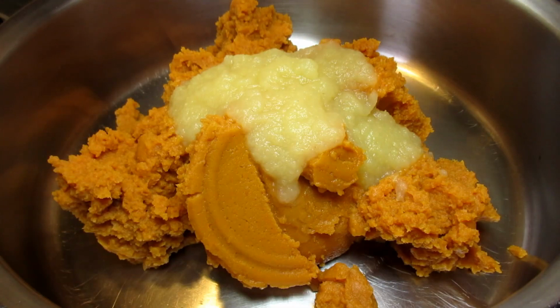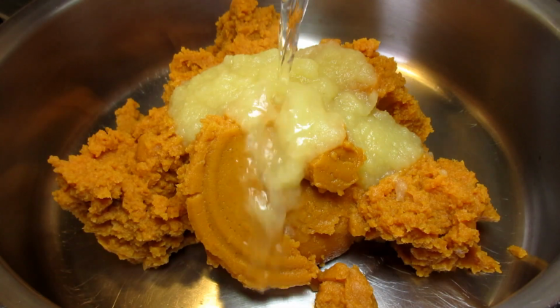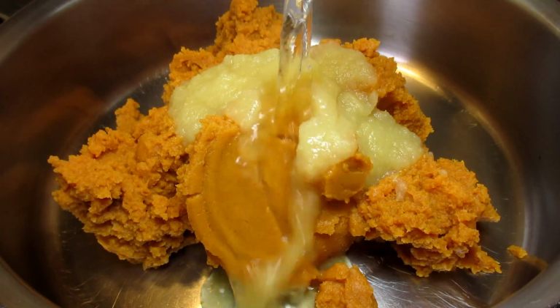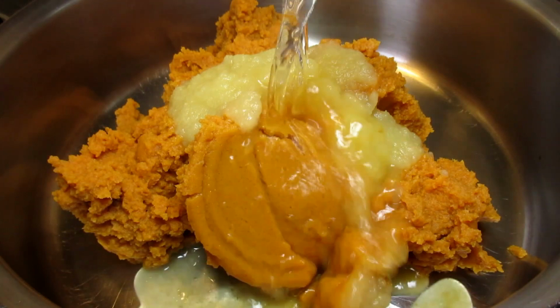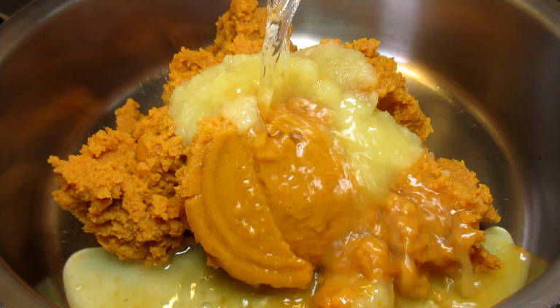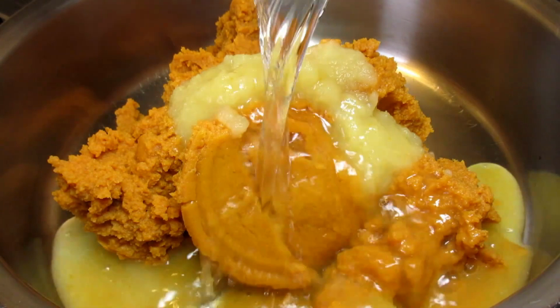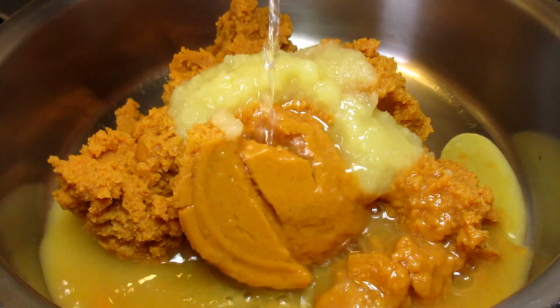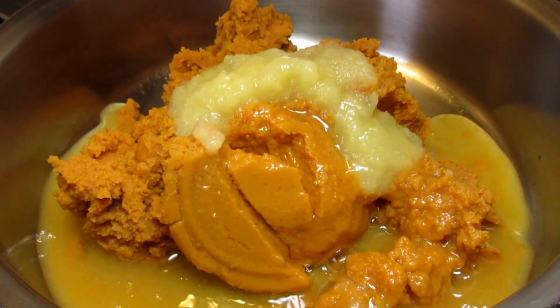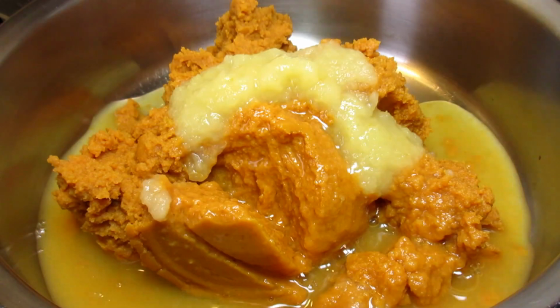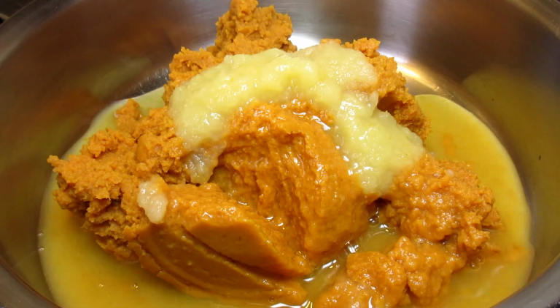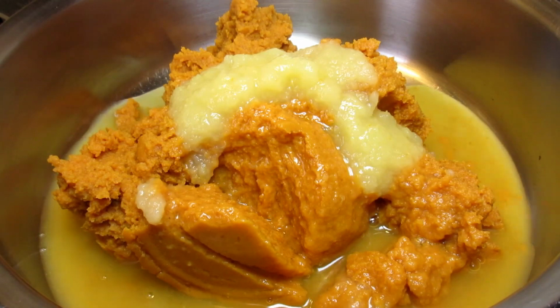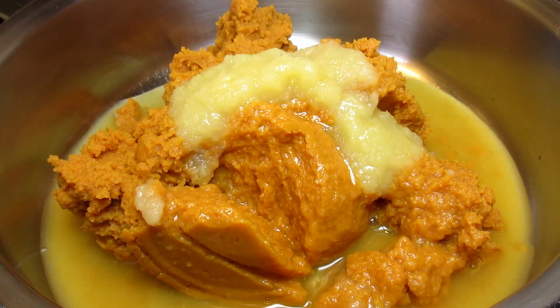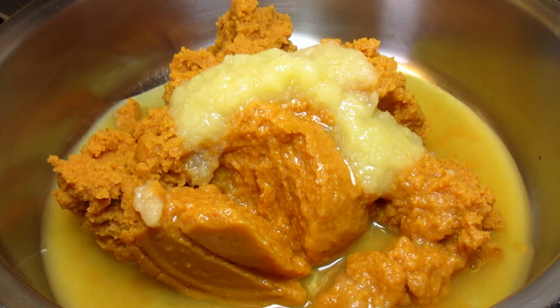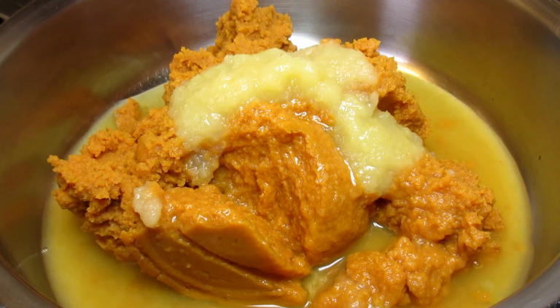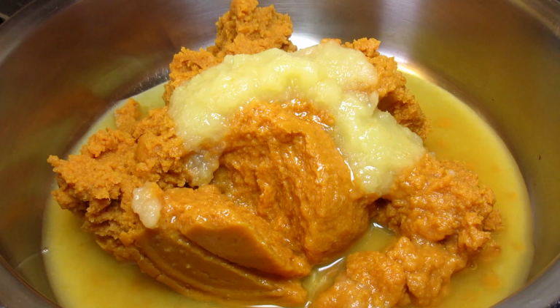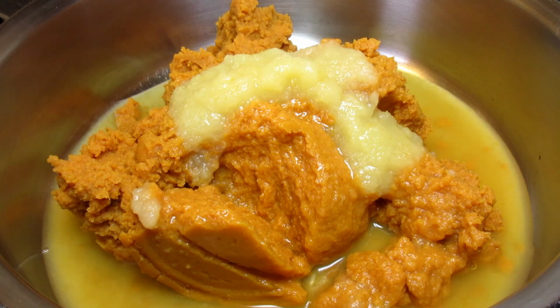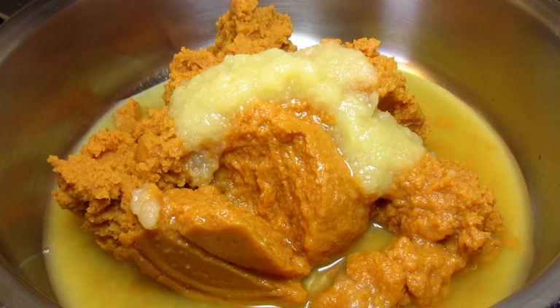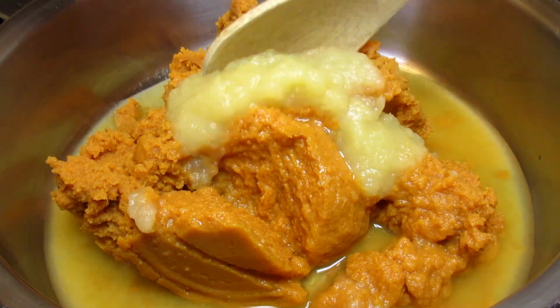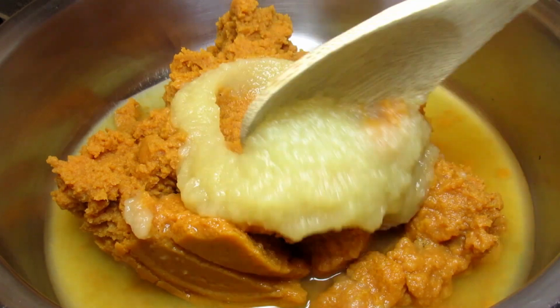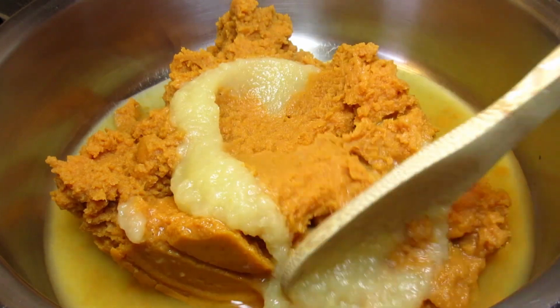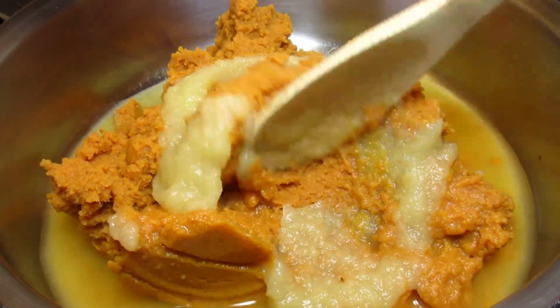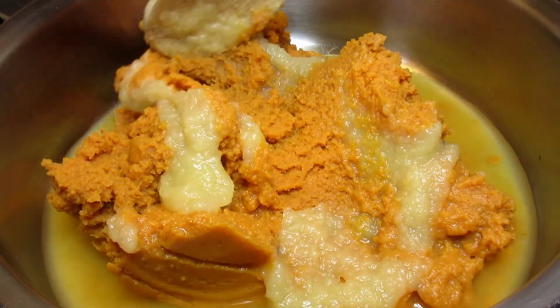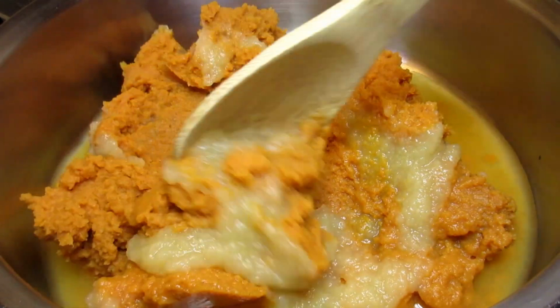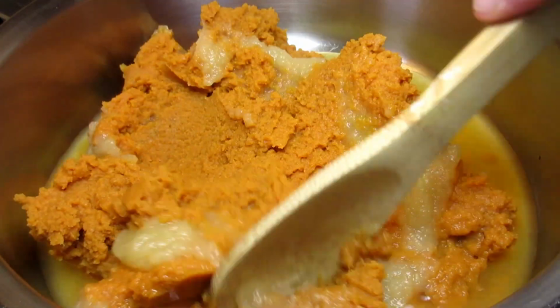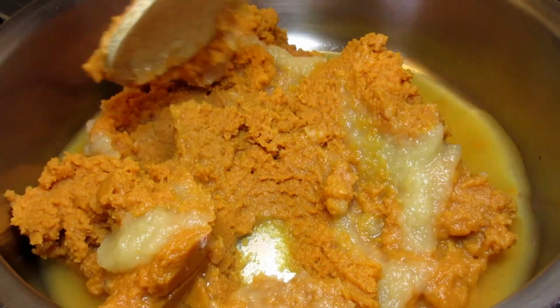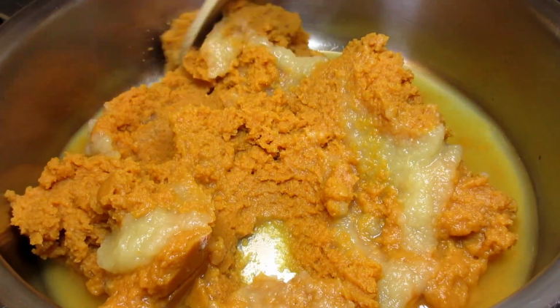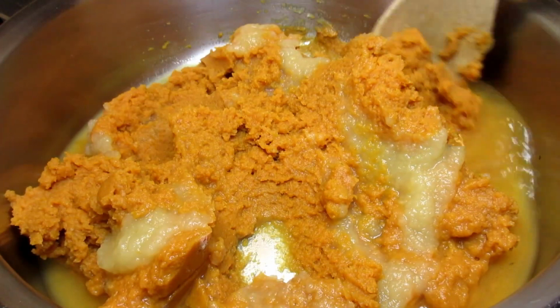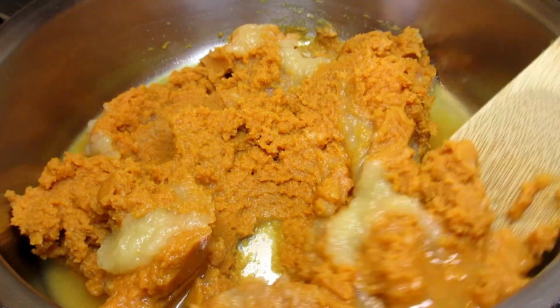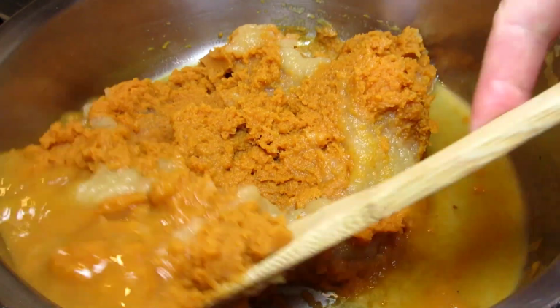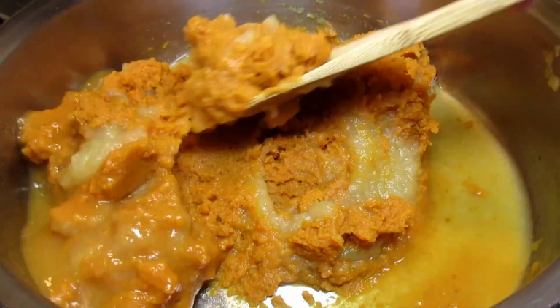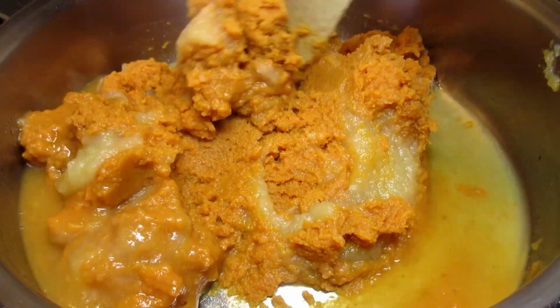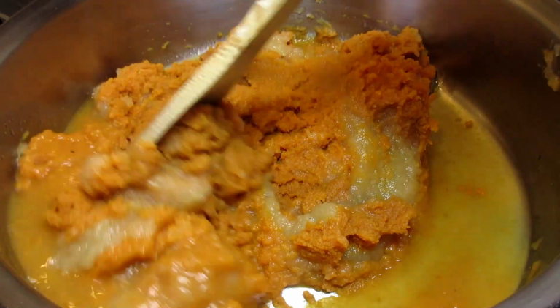Next I'm adding a half a cup of applesauce and I'm using unsweetened. Adding in a half a cup of water and giving that a good stir to get well combined.